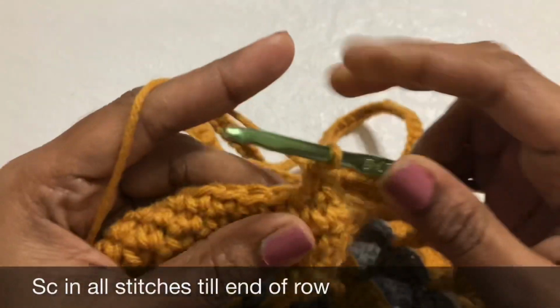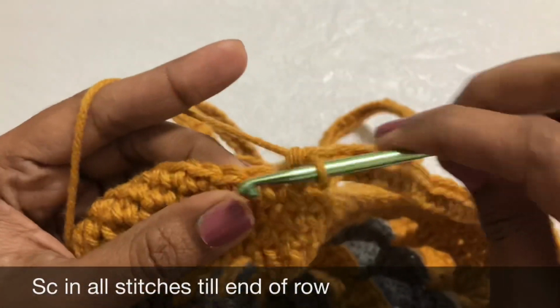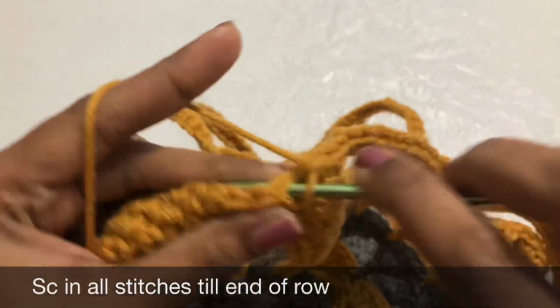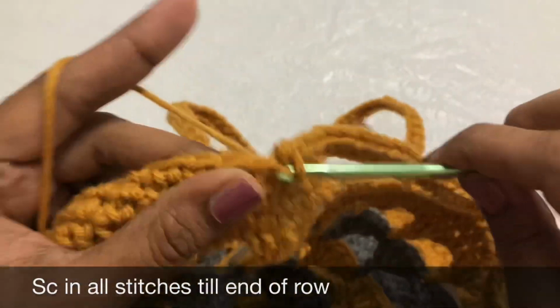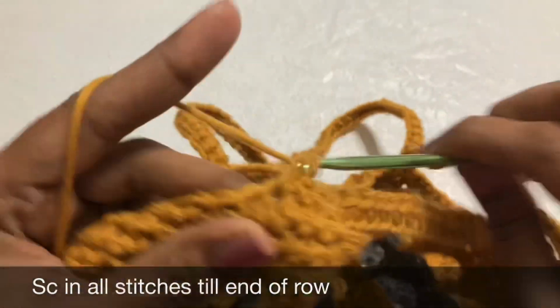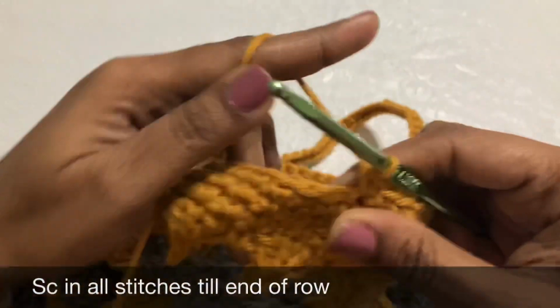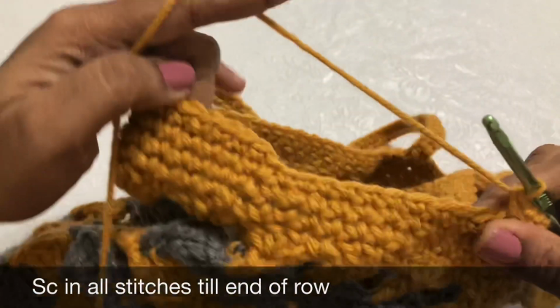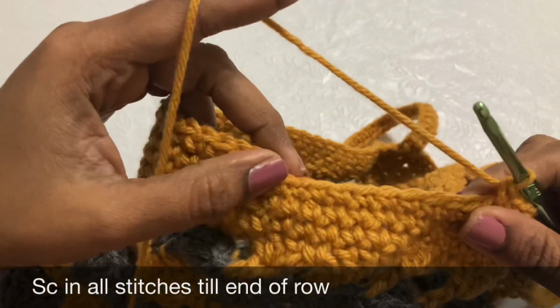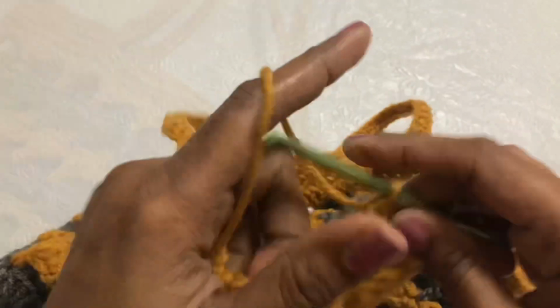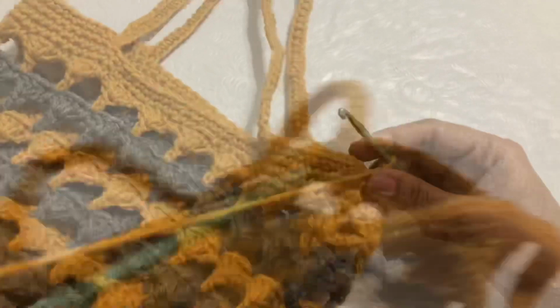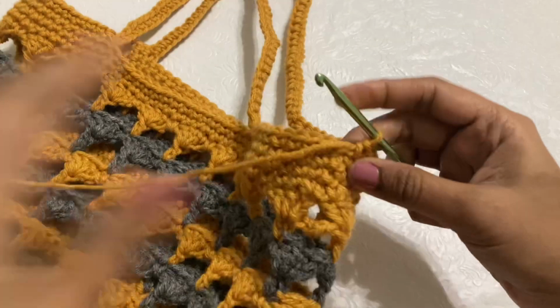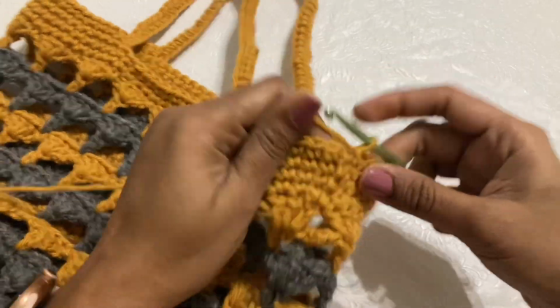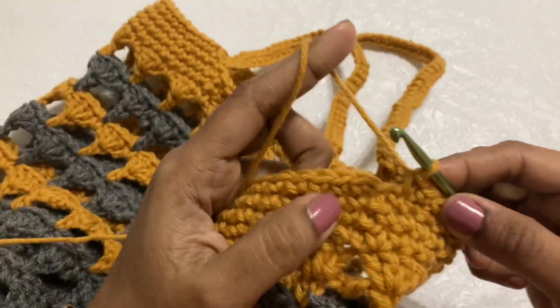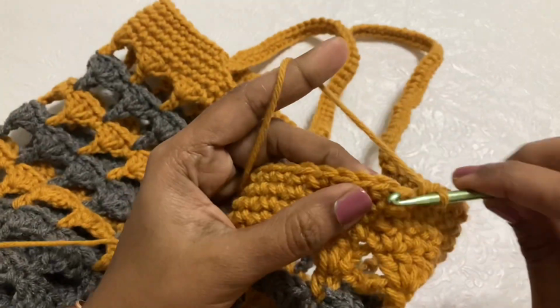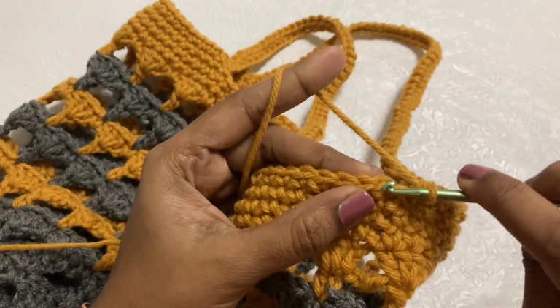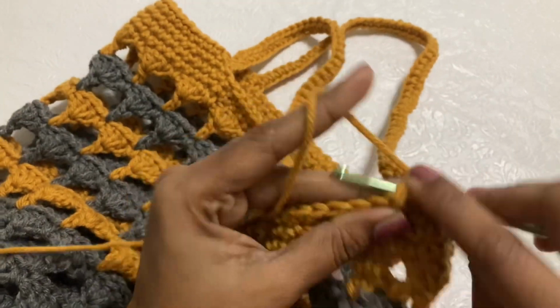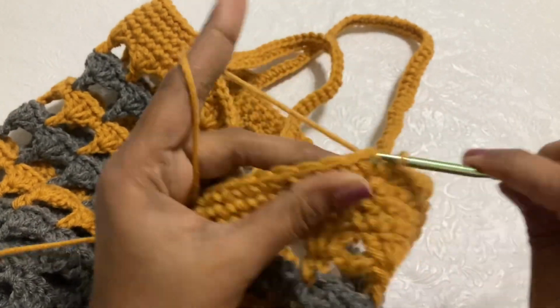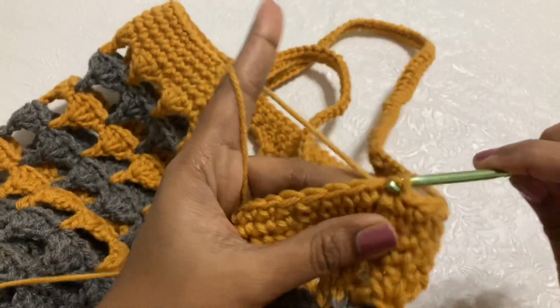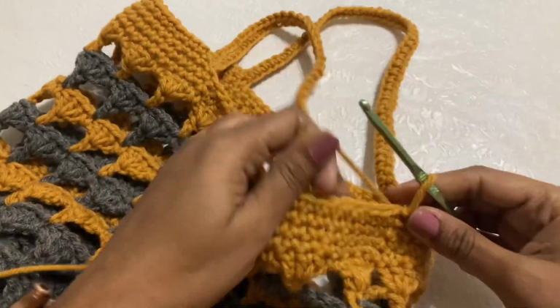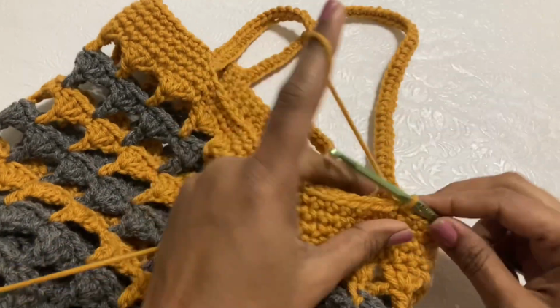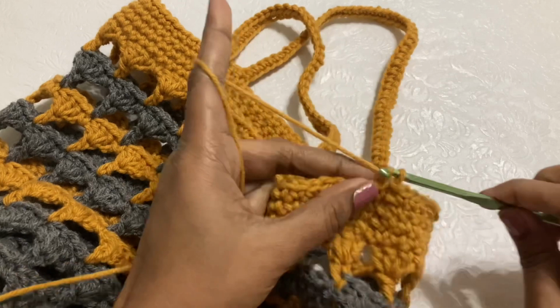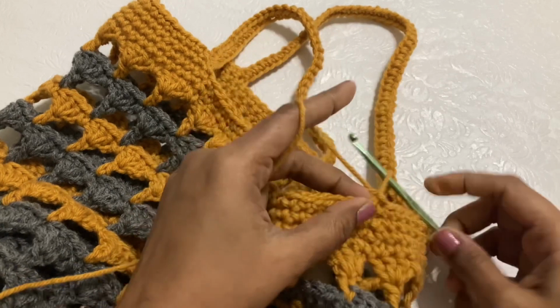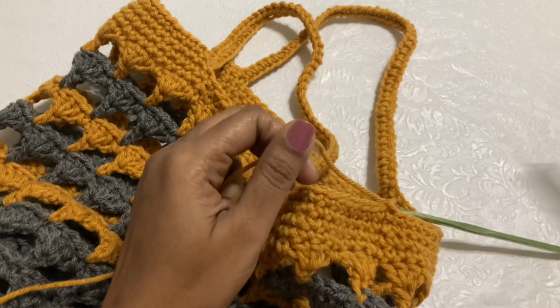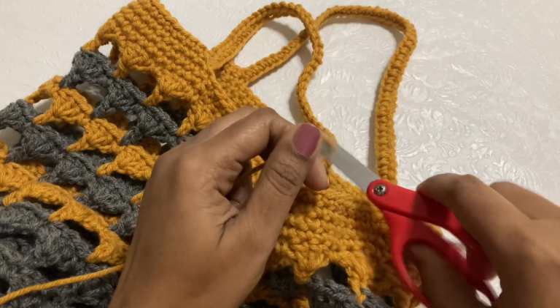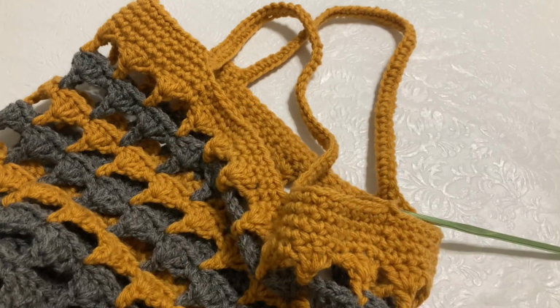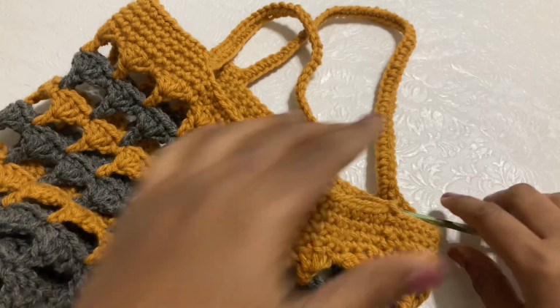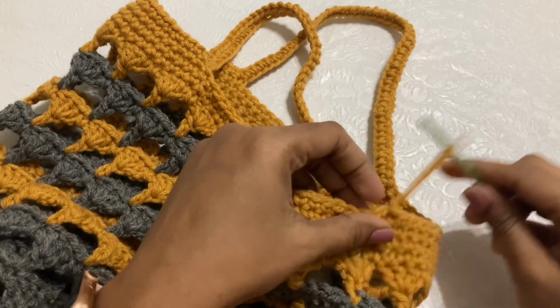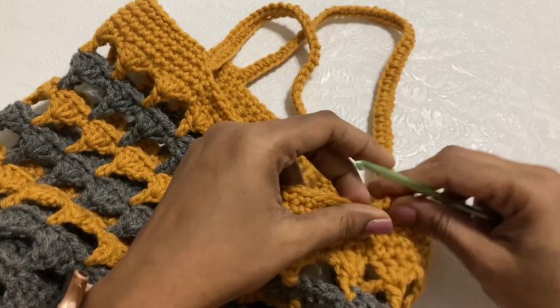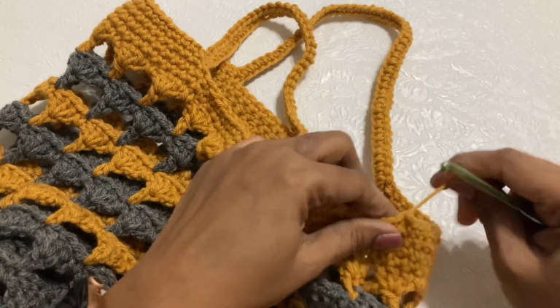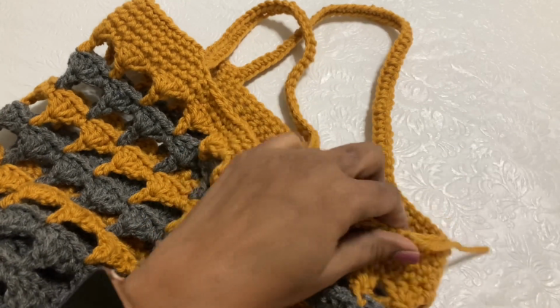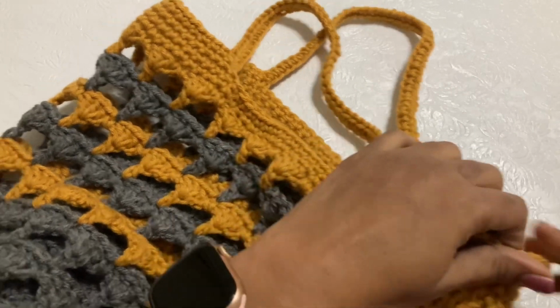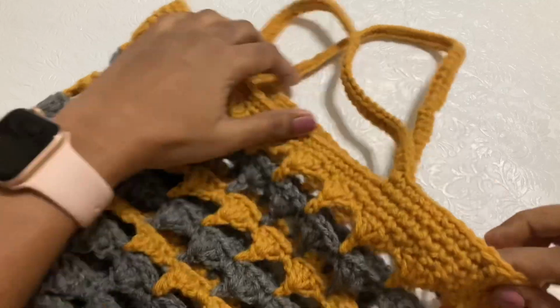If you want the handle to be thicker, just repeat the handle pattern again and add one more single crochet row on the handle portion. I have completed the bag body, so fasten off the yarn.